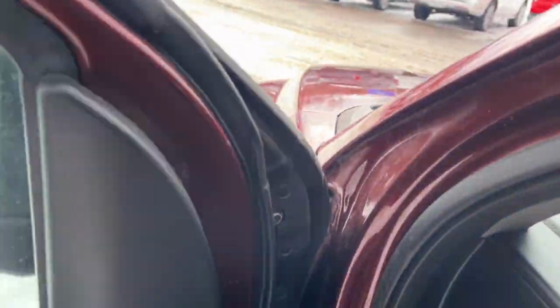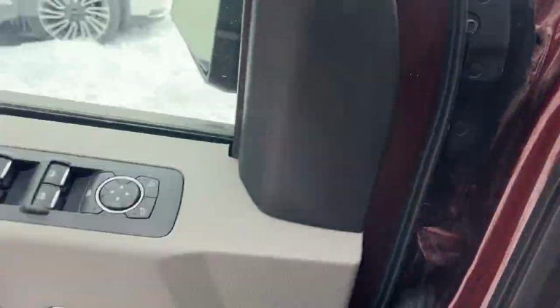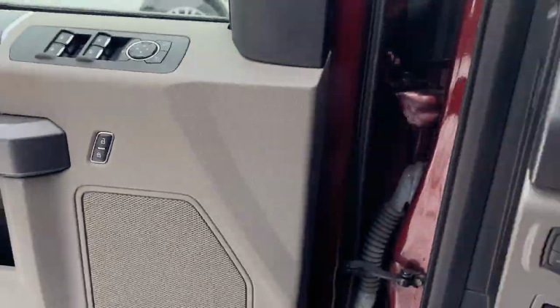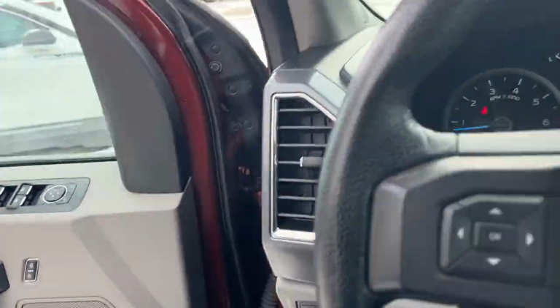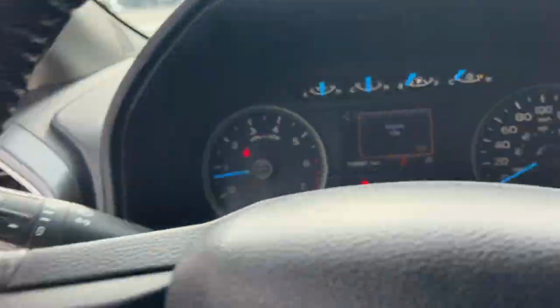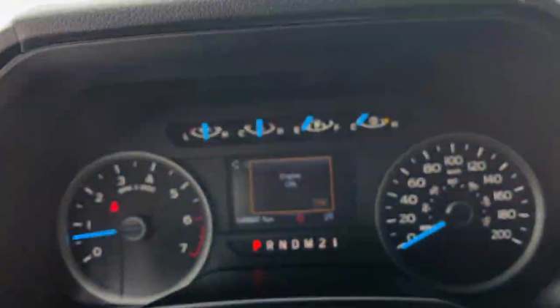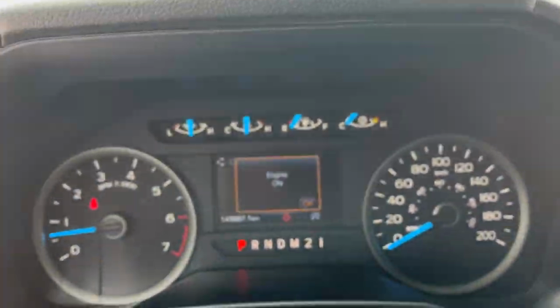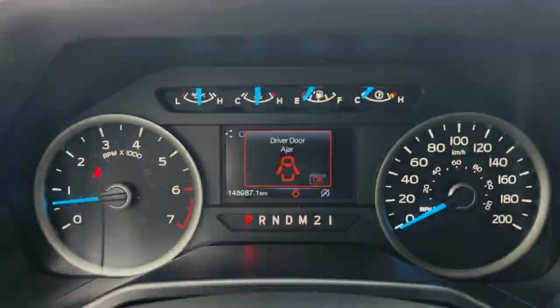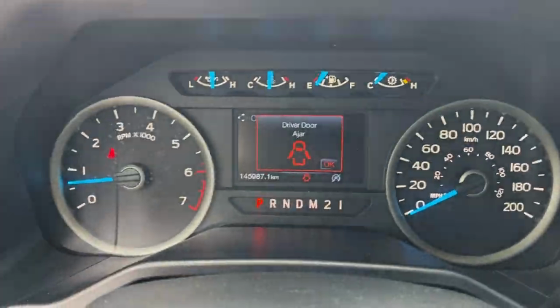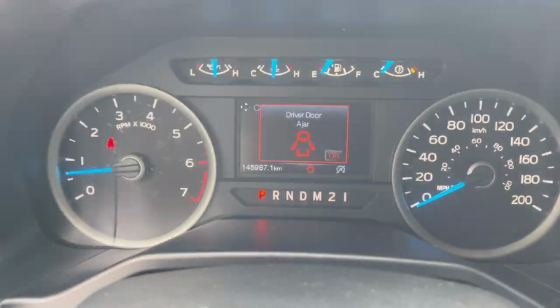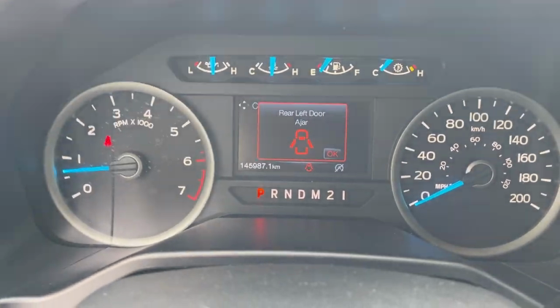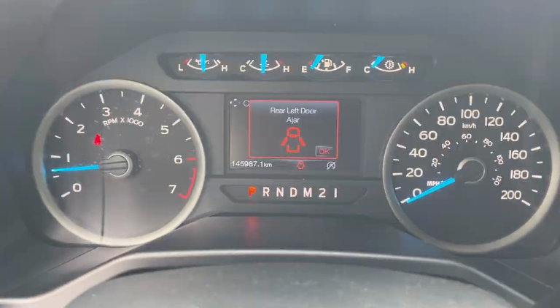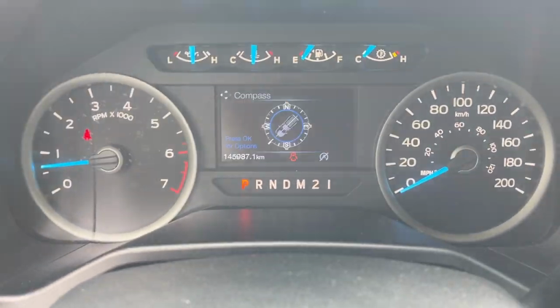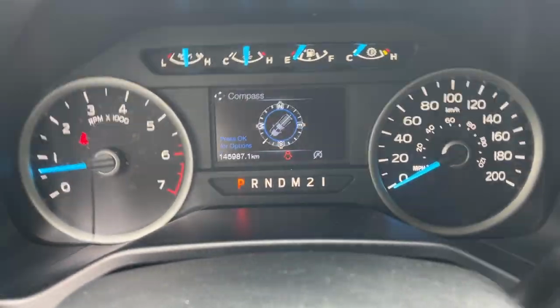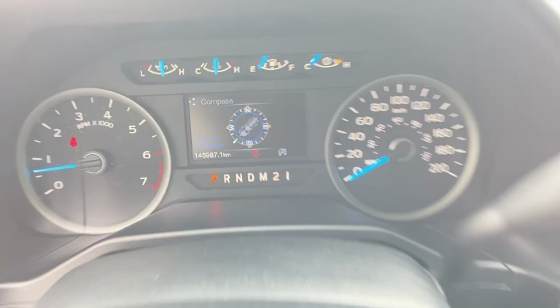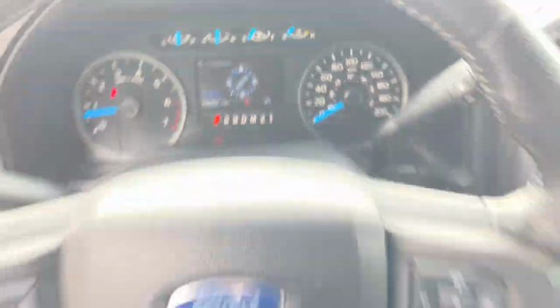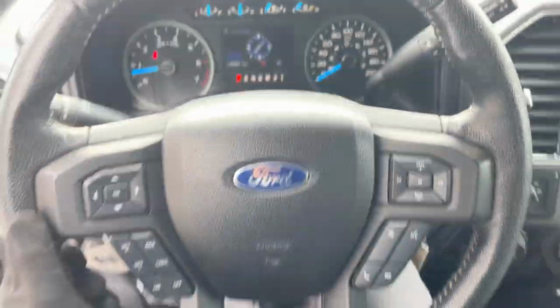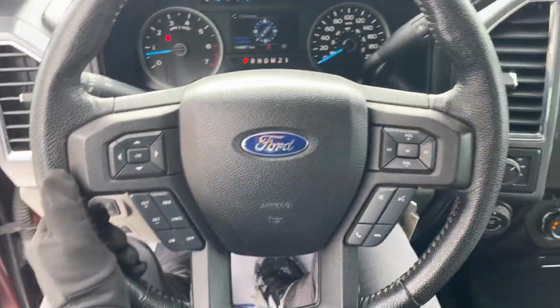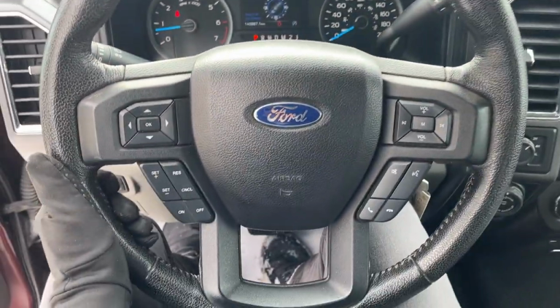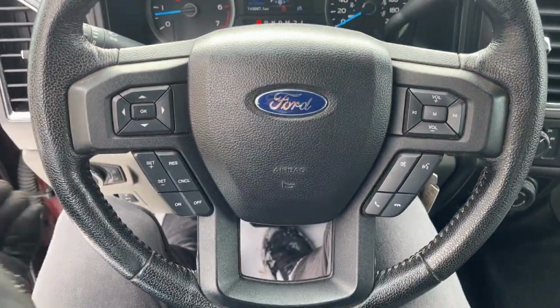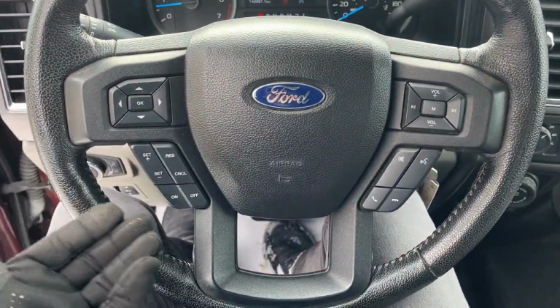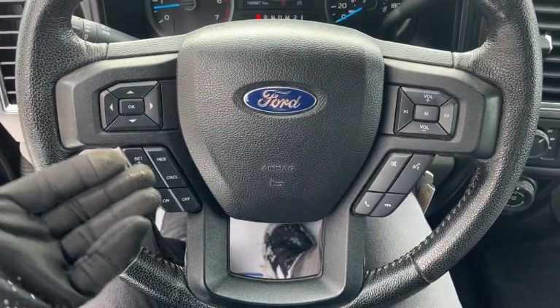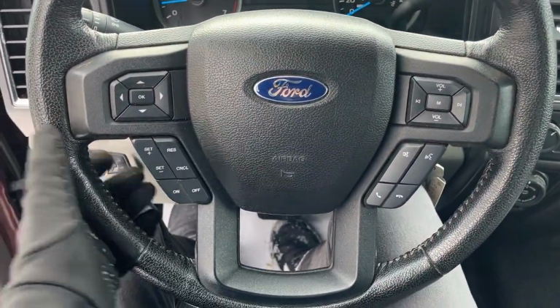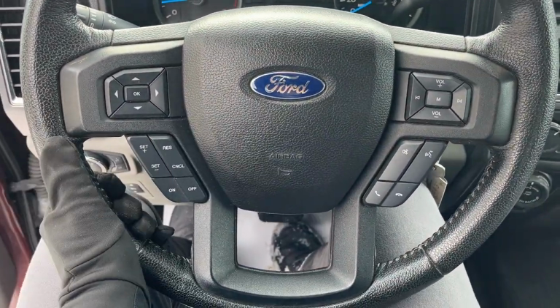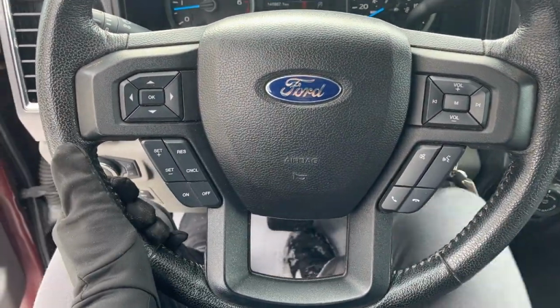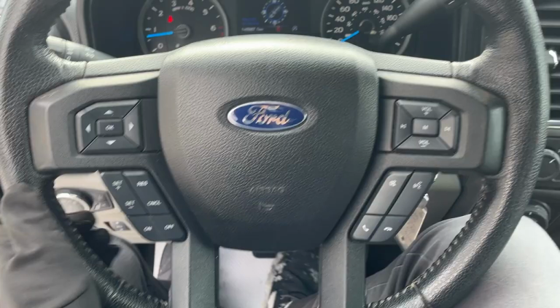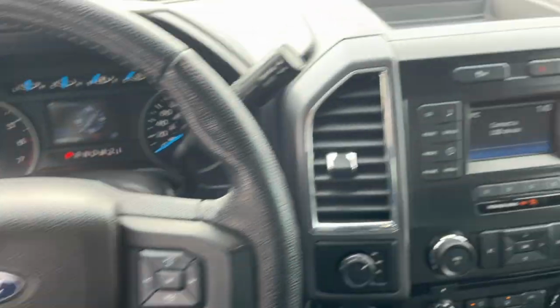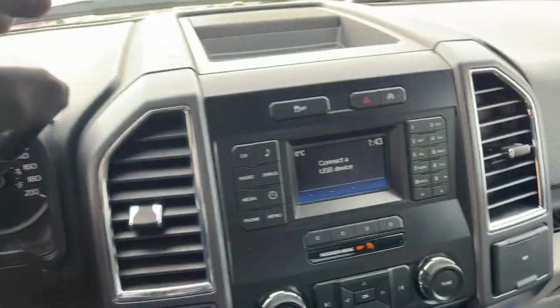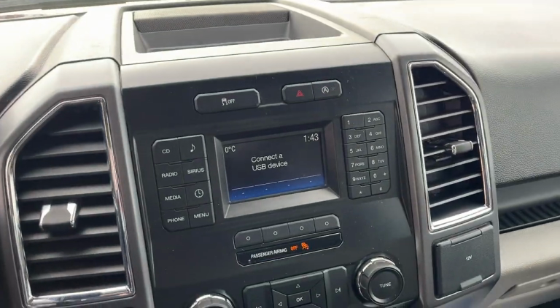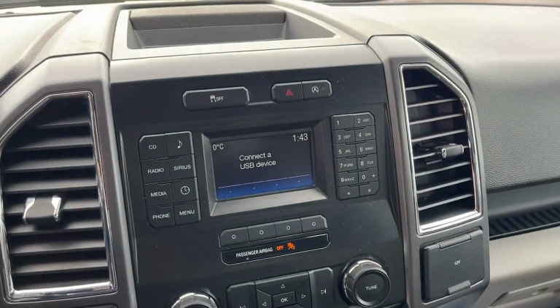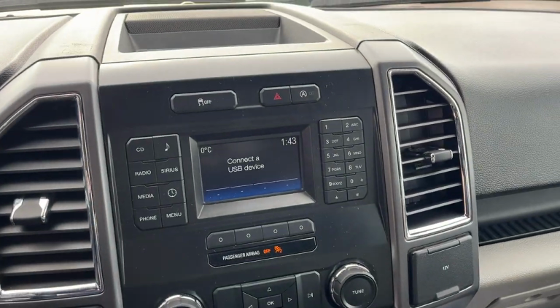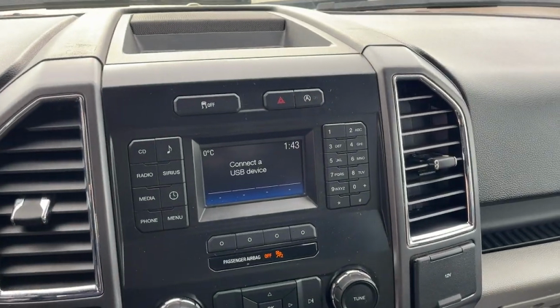Stepping into the vehicle, you do have a four-inch customizable digital display right behind the steering wheel. The steering wheel itself is really comfortable, and you do have cruise control on here, along with another four-inch display in the center.